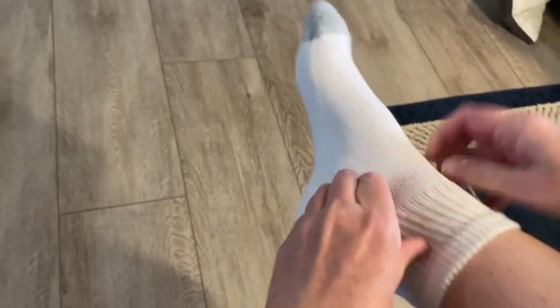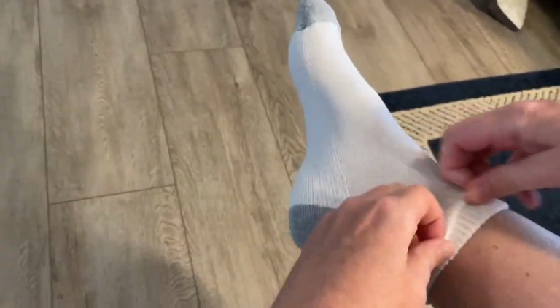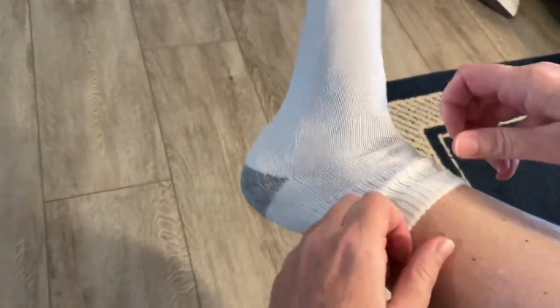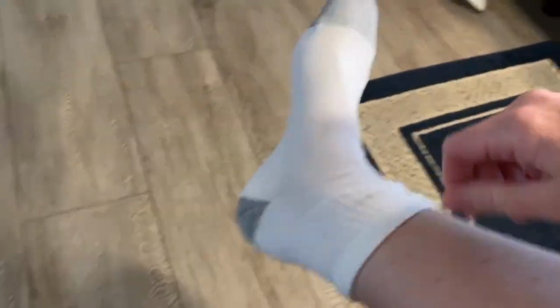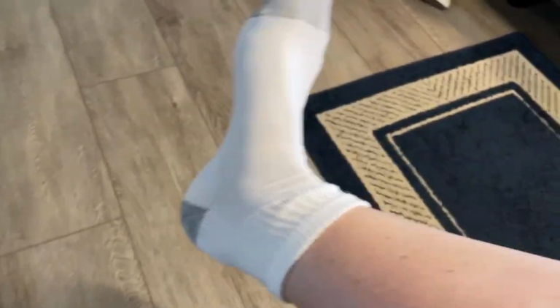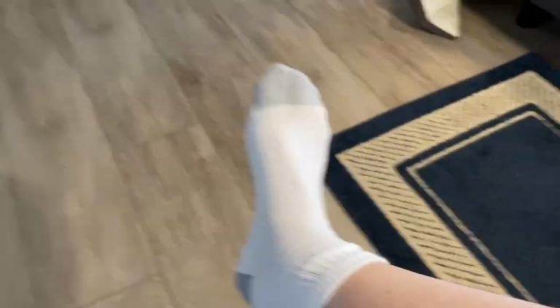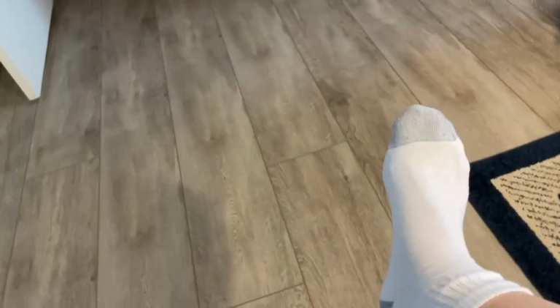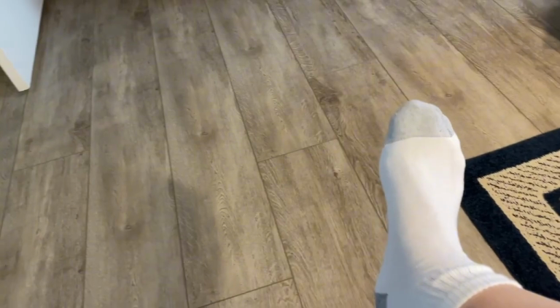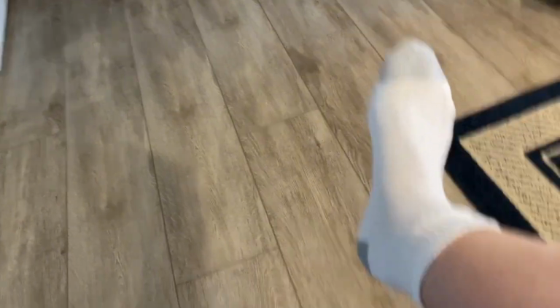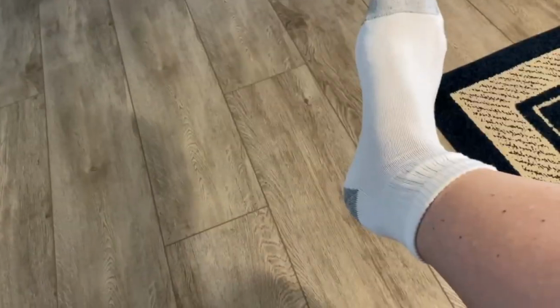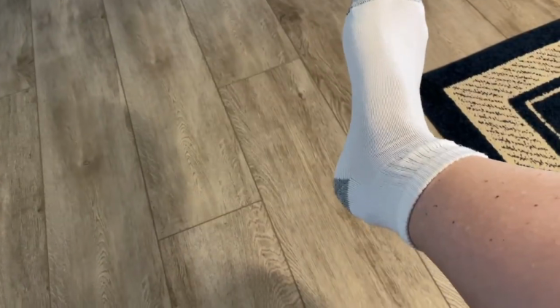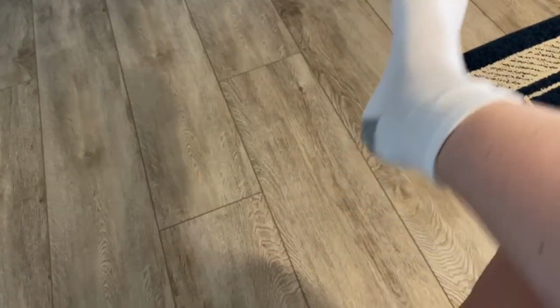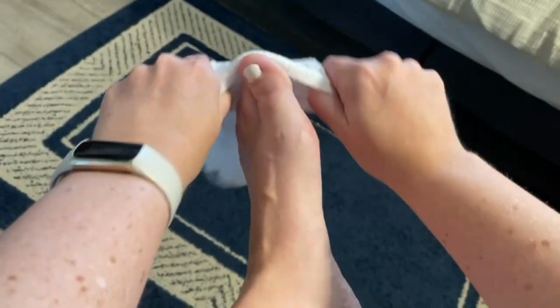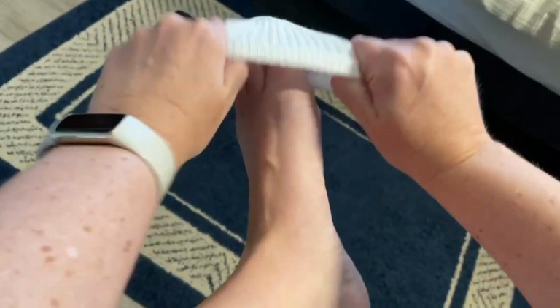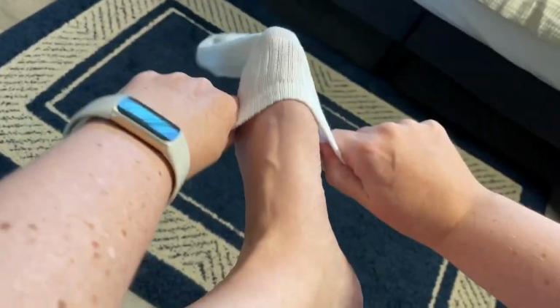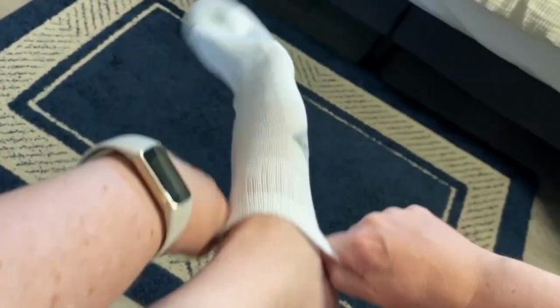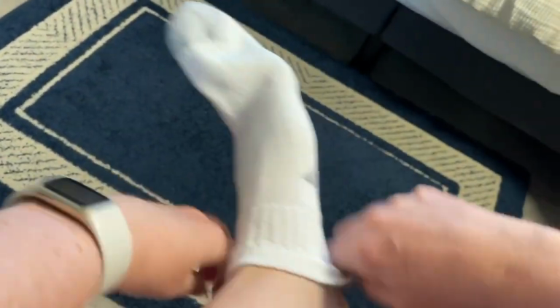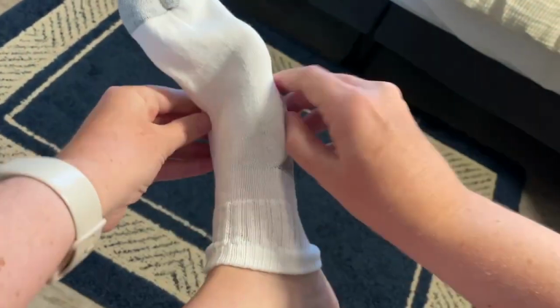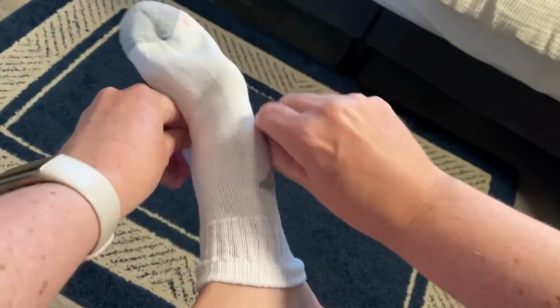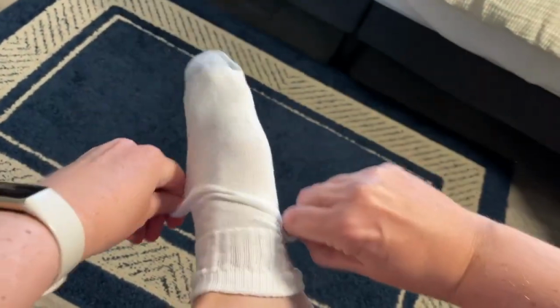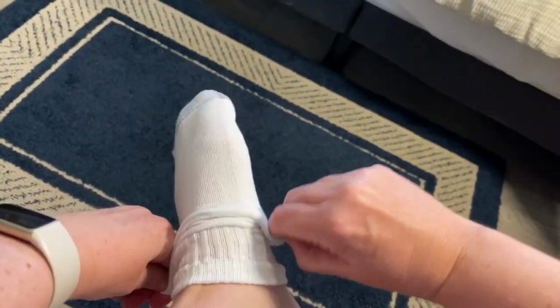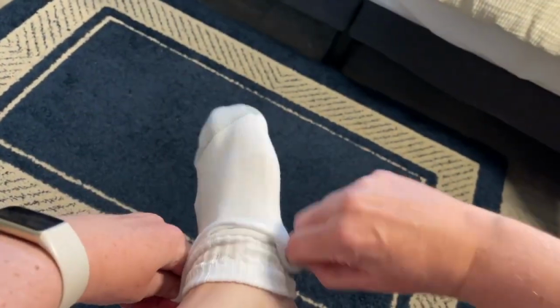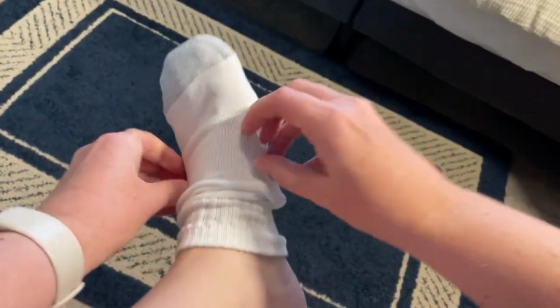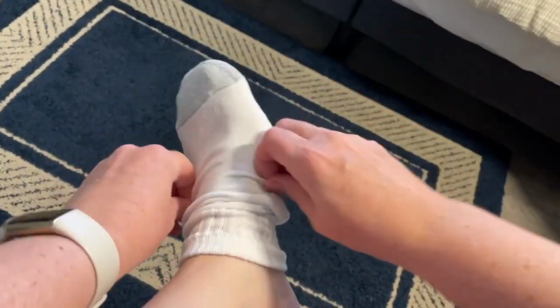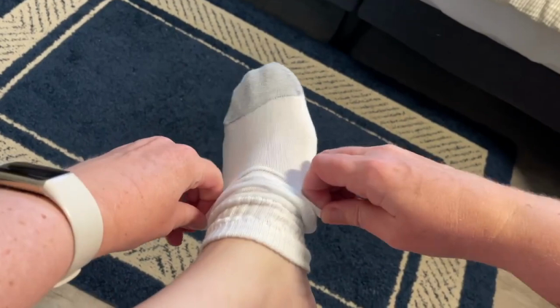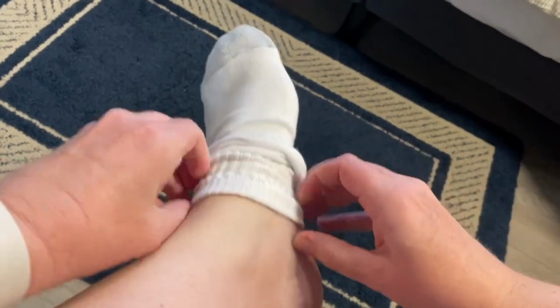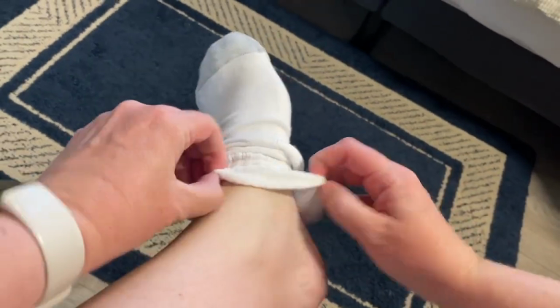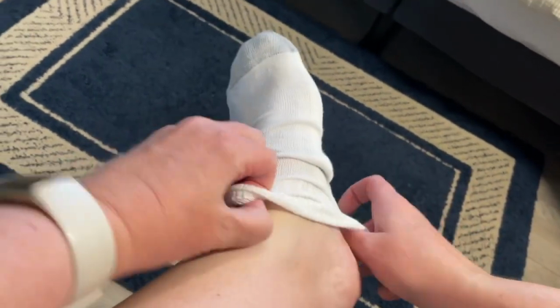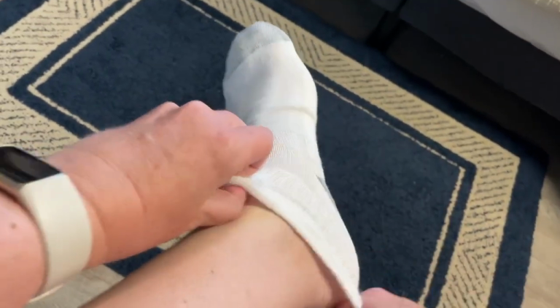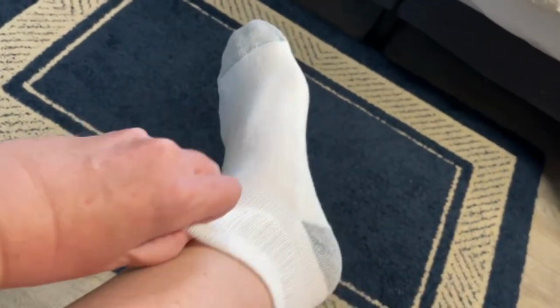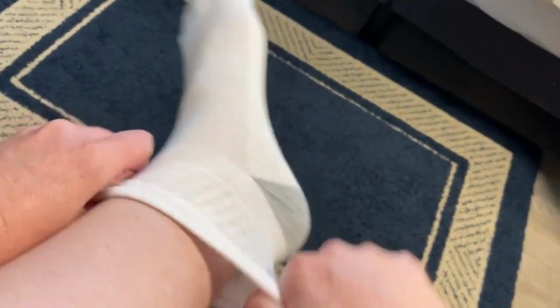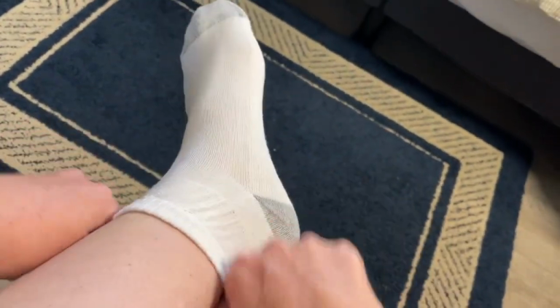They keep their stretch so they're not loose and sort of falling all around on your feet. They are just the perfect stay-in-place sock.